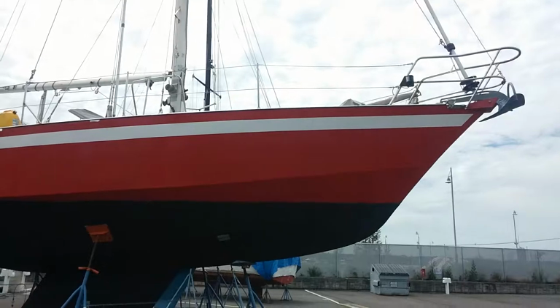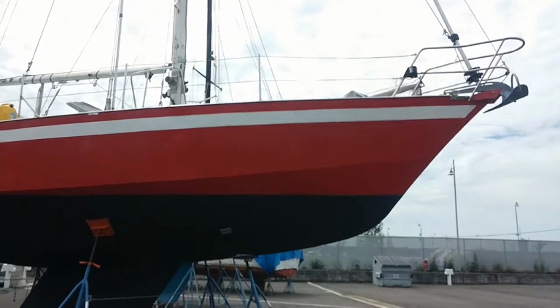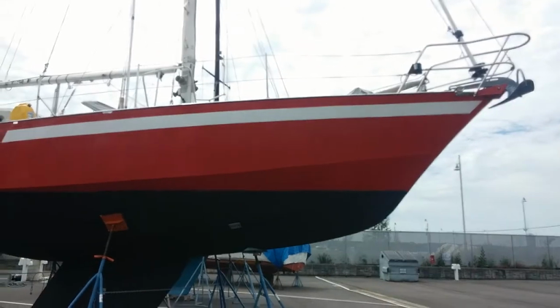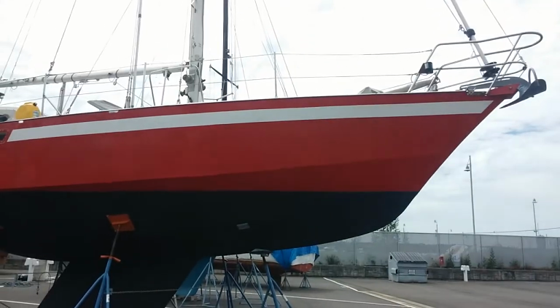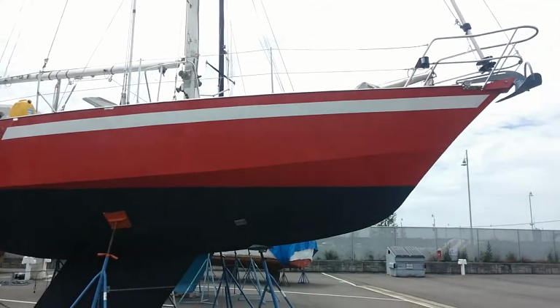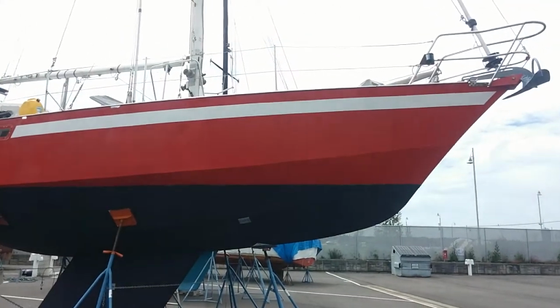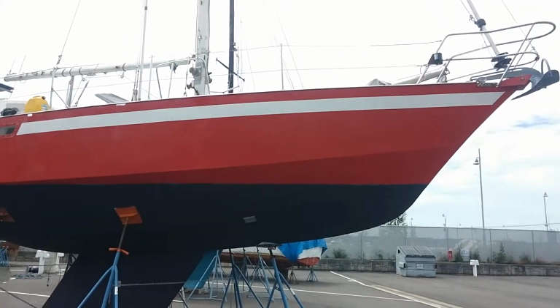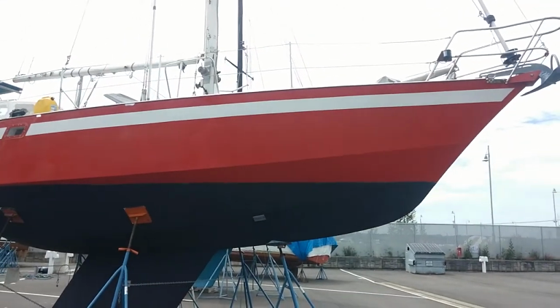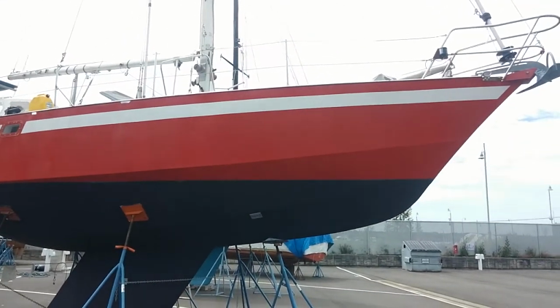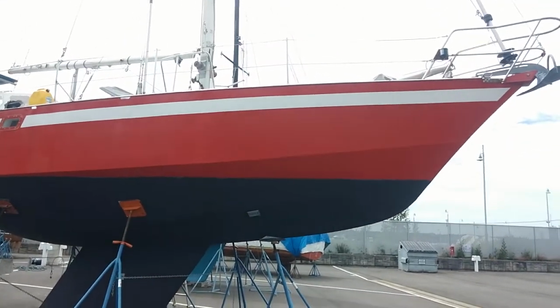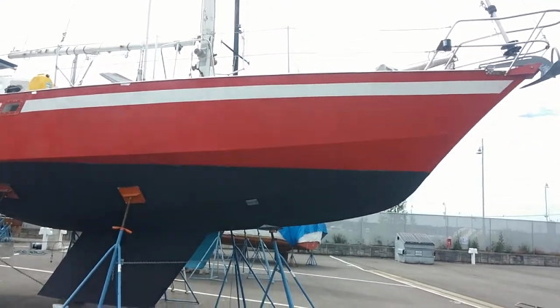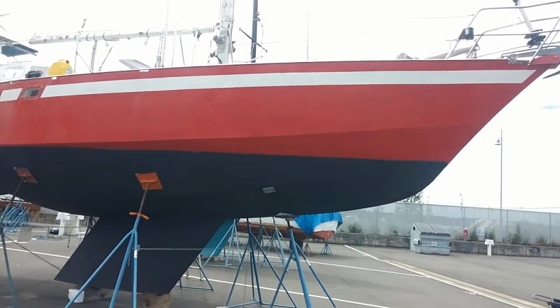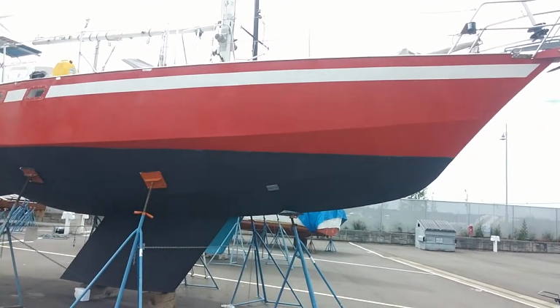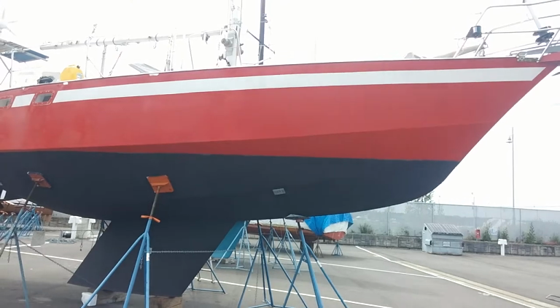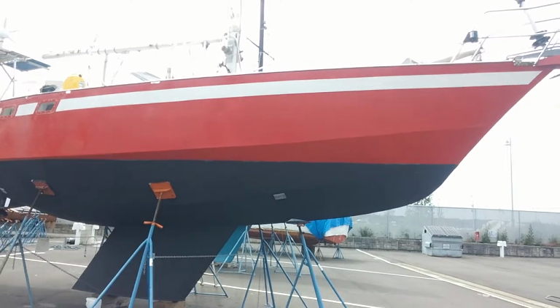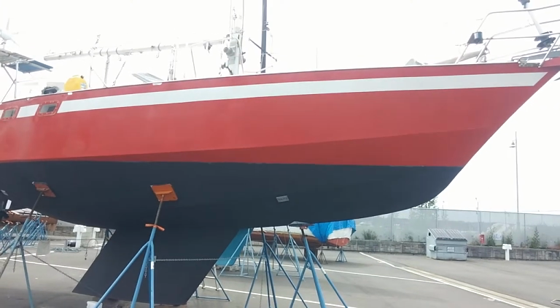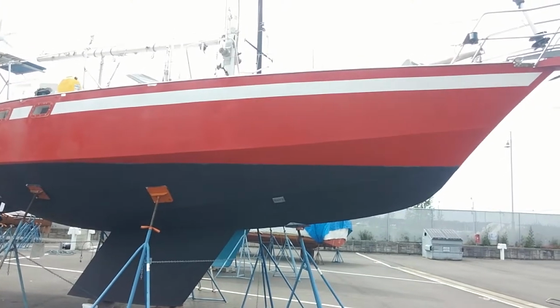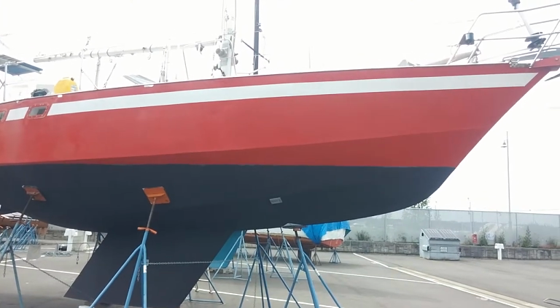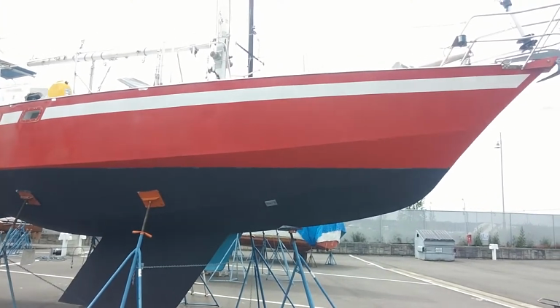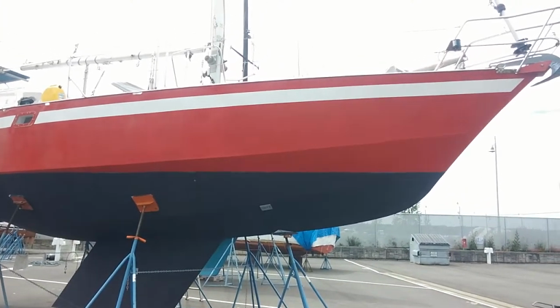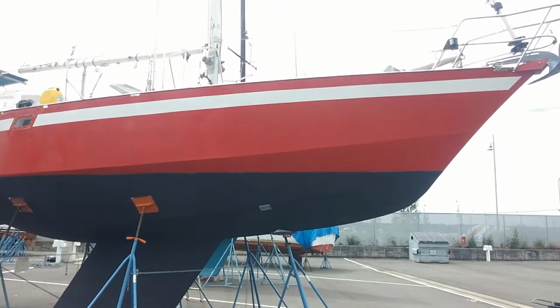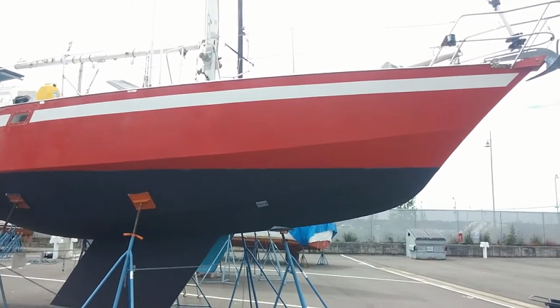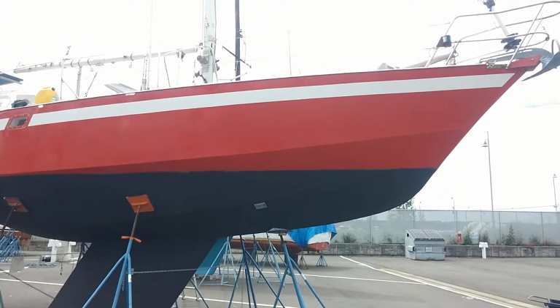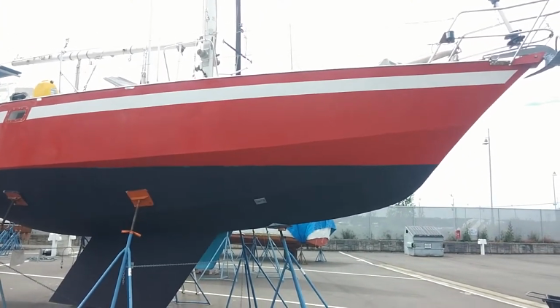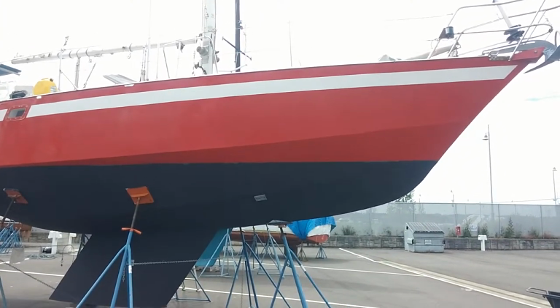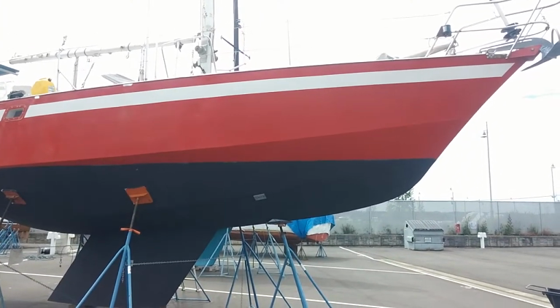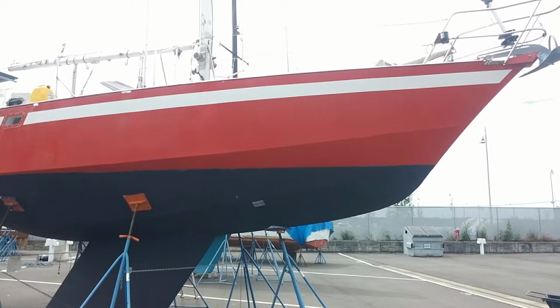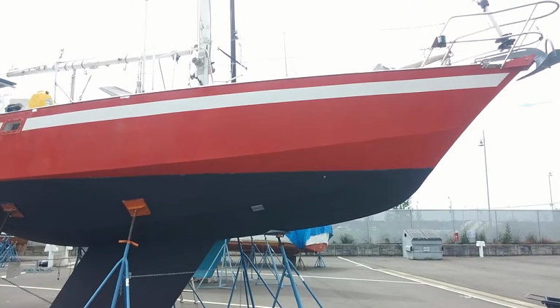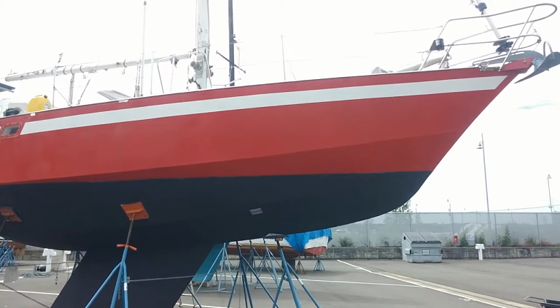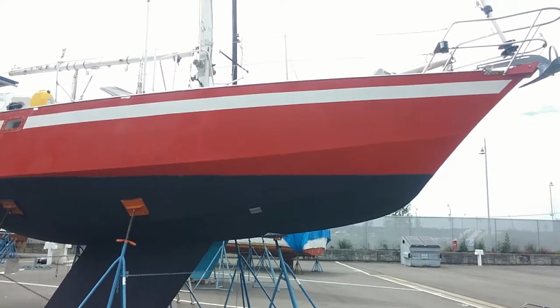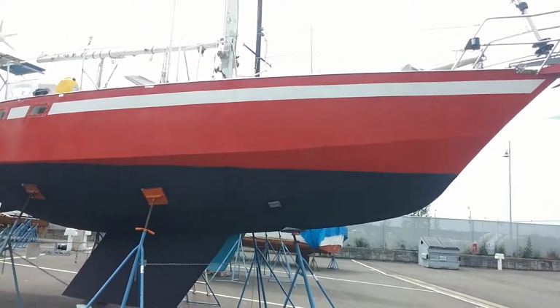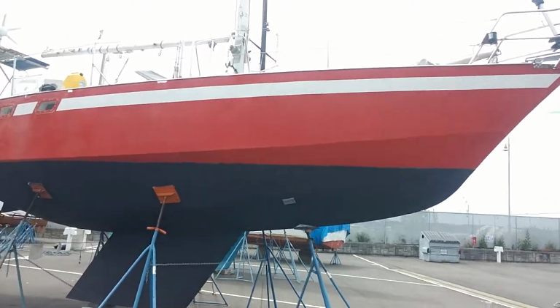Hi, this is Randy Hacker with Waterline Boats in Seattle. Today we're looking at a 1978 steel-hulled sloop, actually built in France, to the Curlin 38 design.